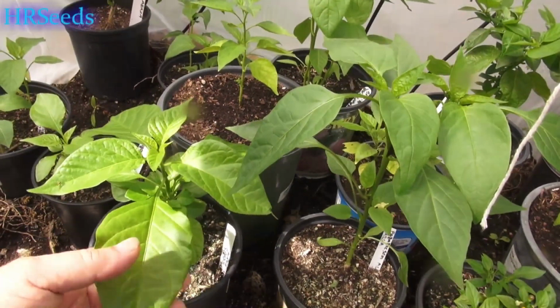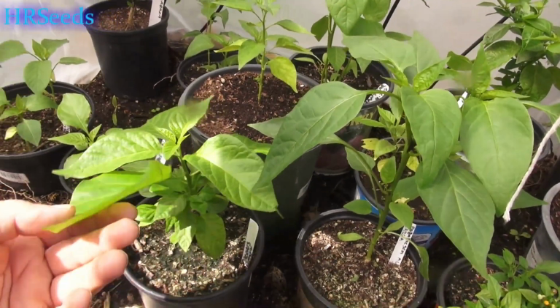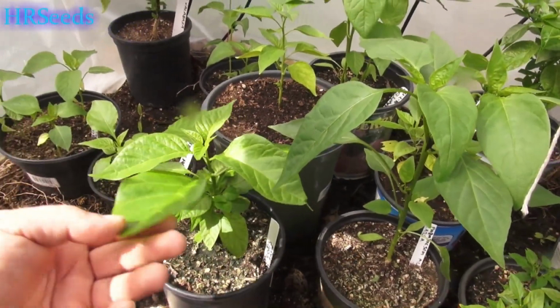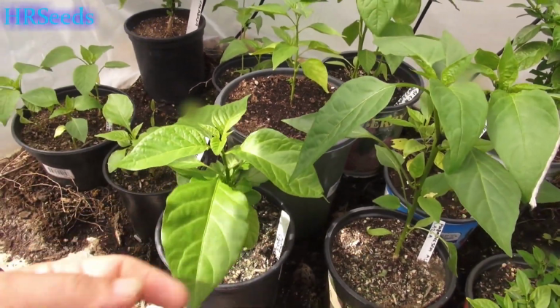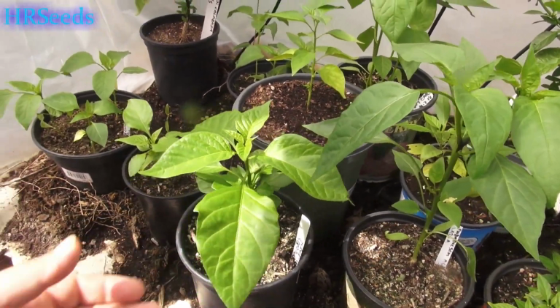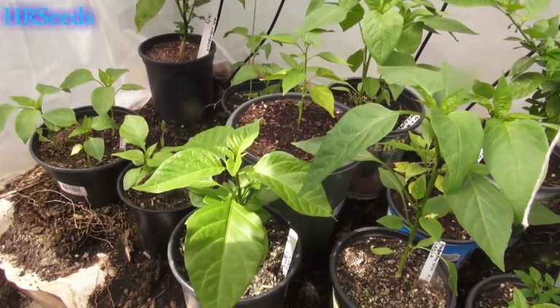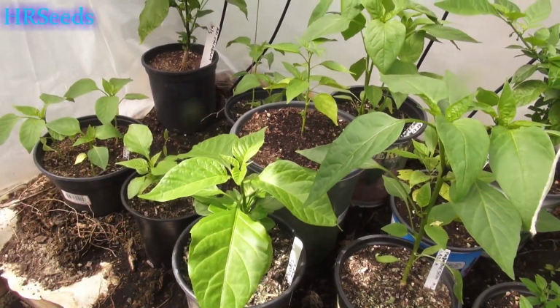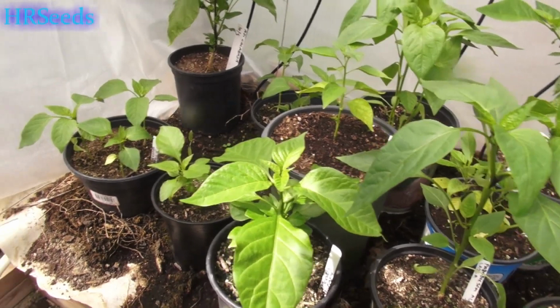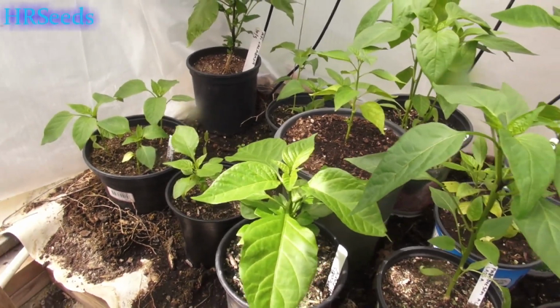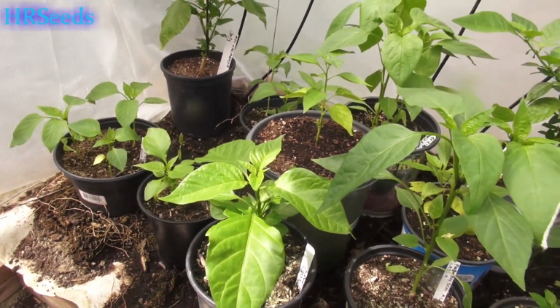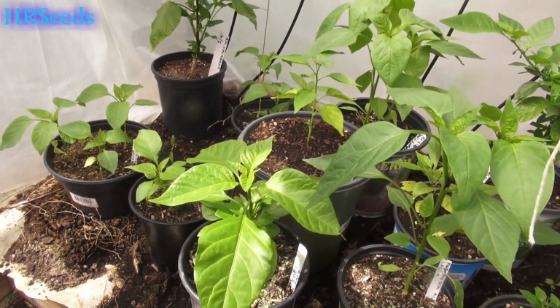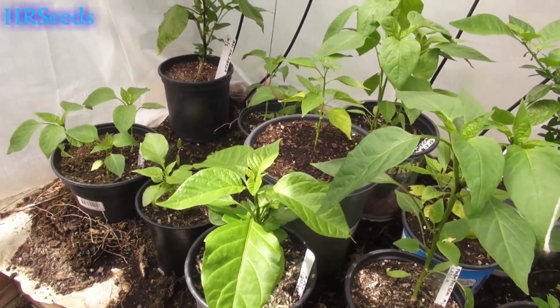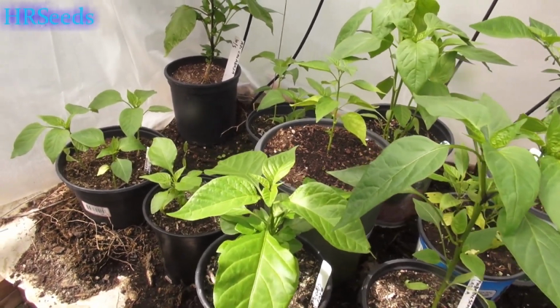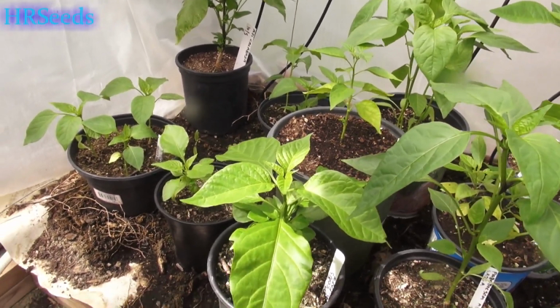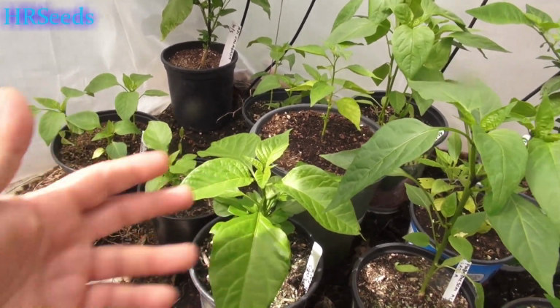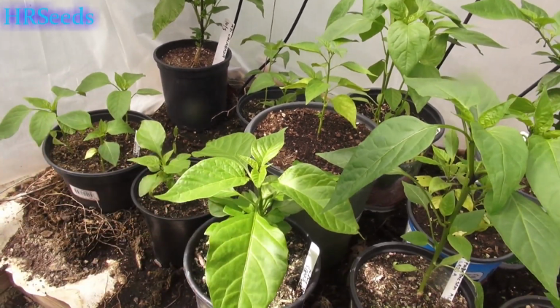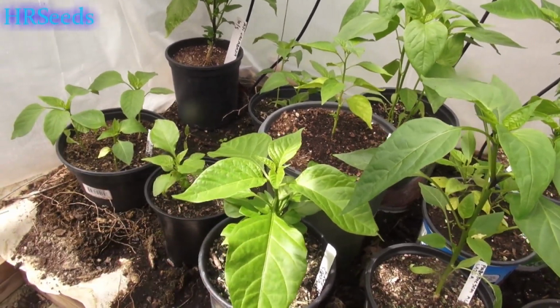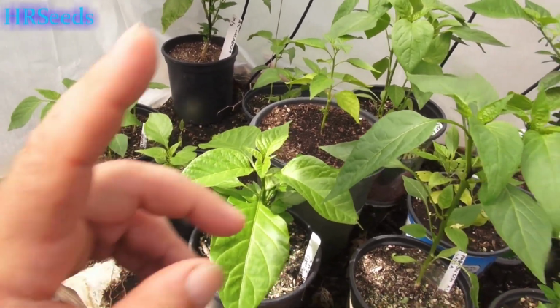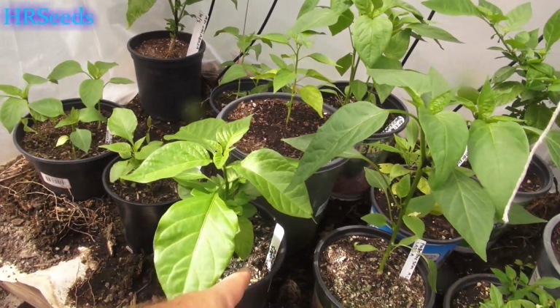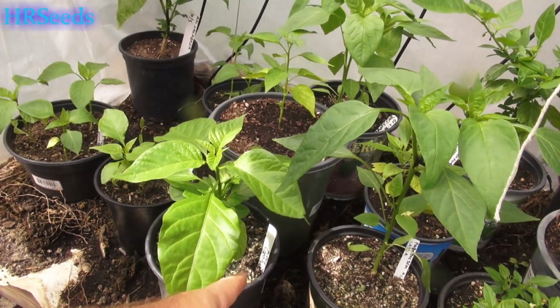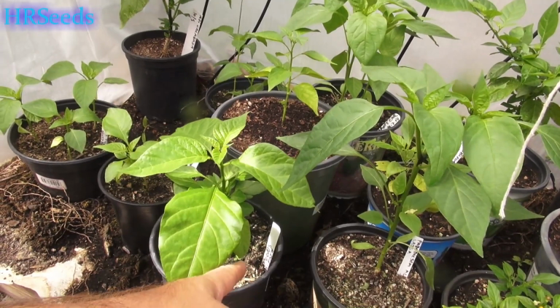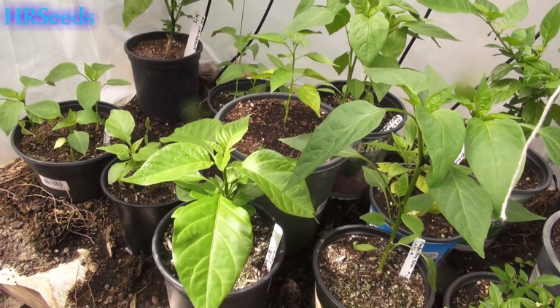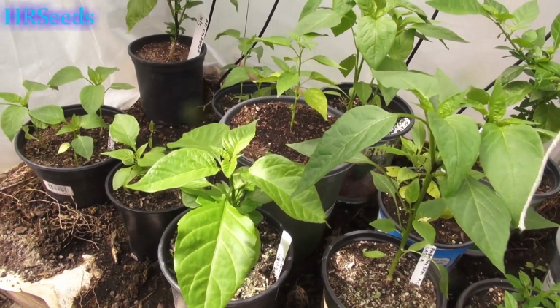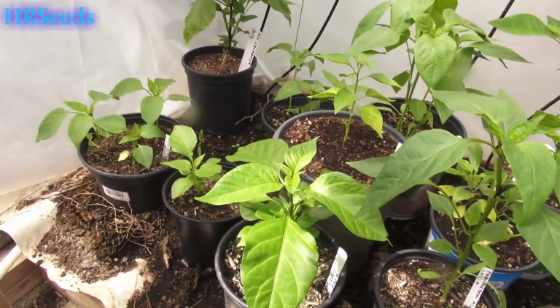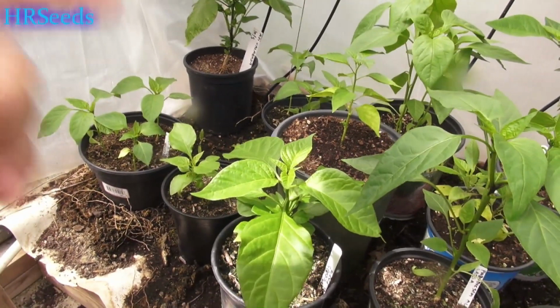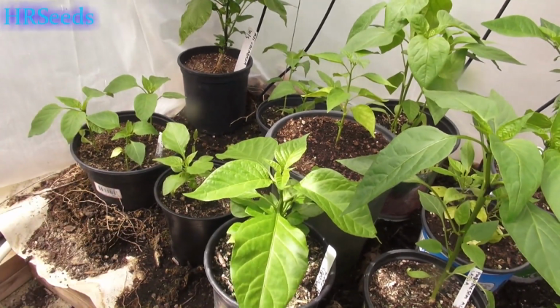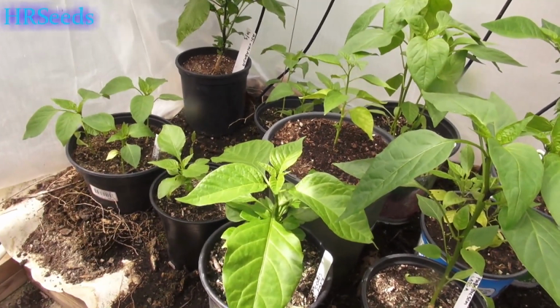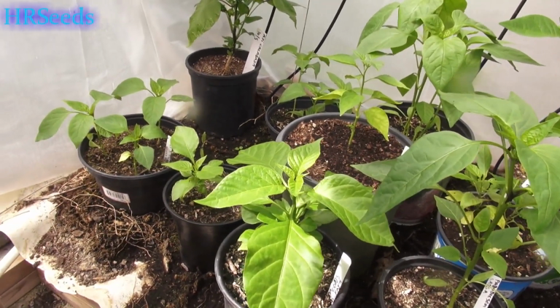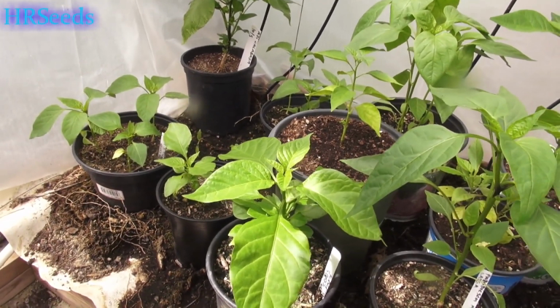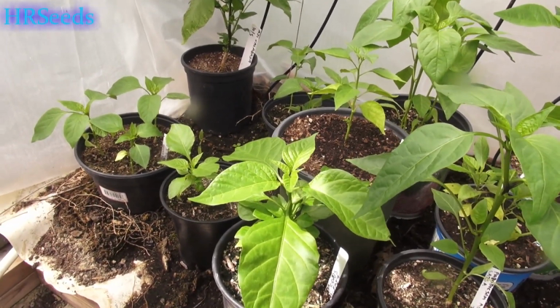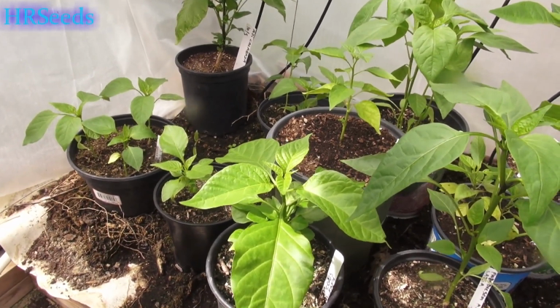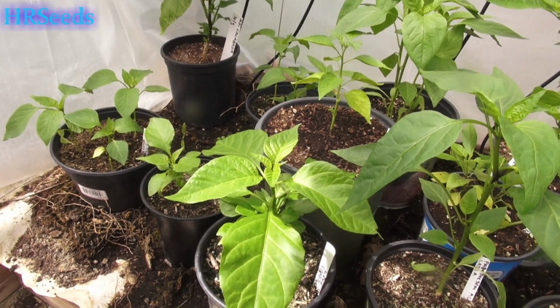Those are the three Dragon's Breath plants that I have. Hopefully we get some decent fruit out of them this year, and when we're ready to do a pod review we'll bring you back. That was just a quick update on that pepper called the Dragon's Breath — don't forget to like, share, and subscribe, and I'll see you on the next one.